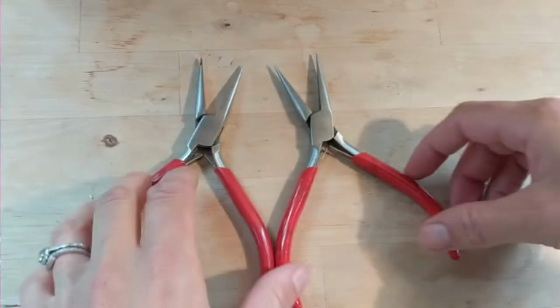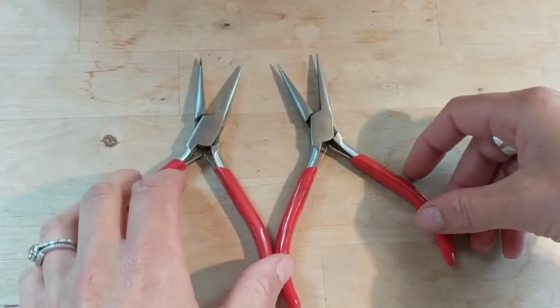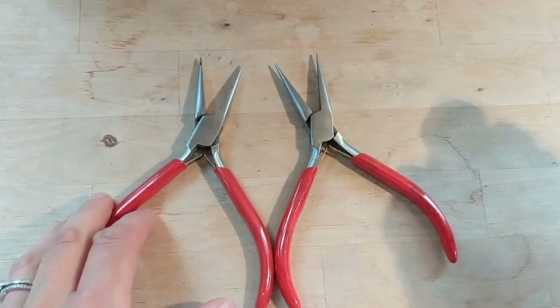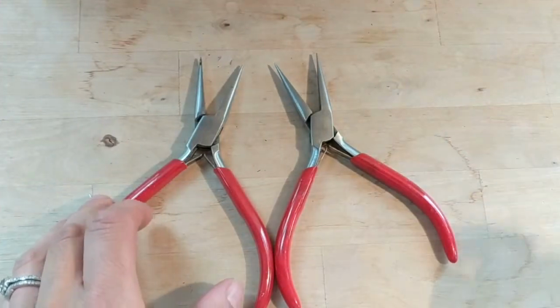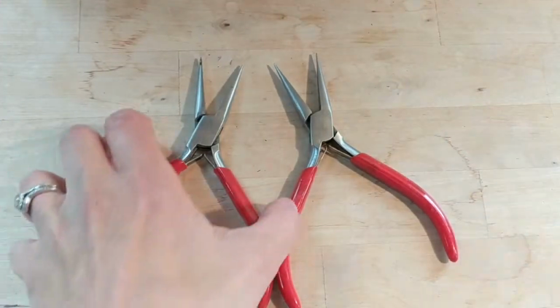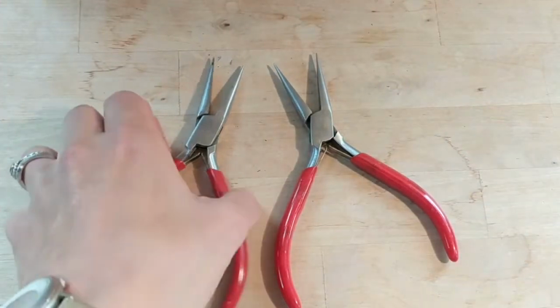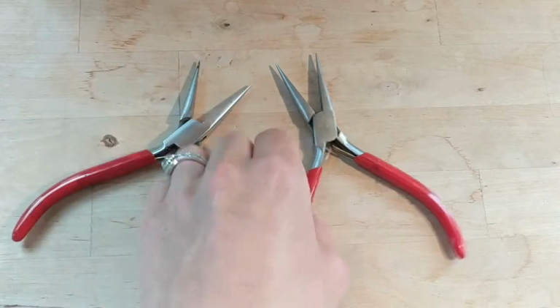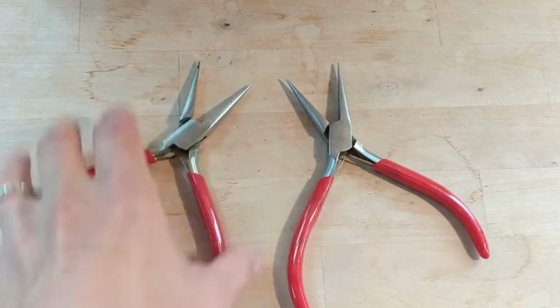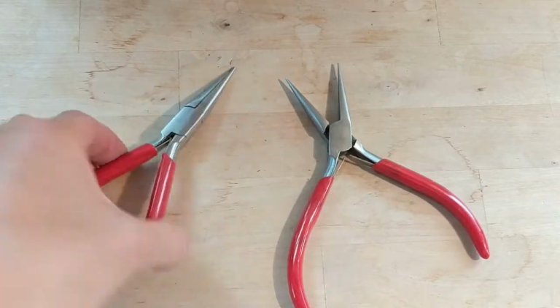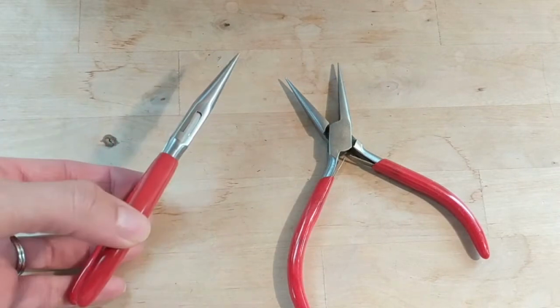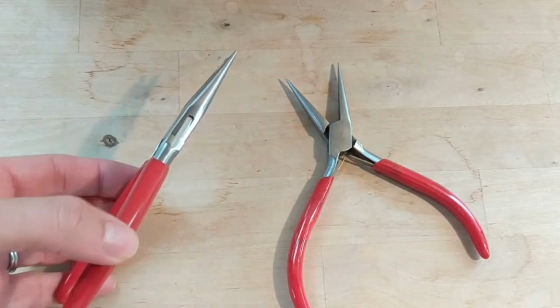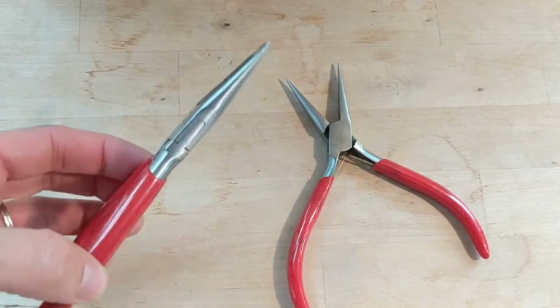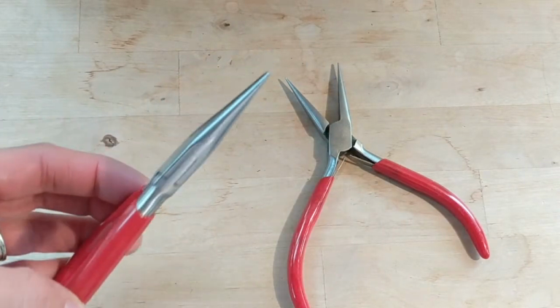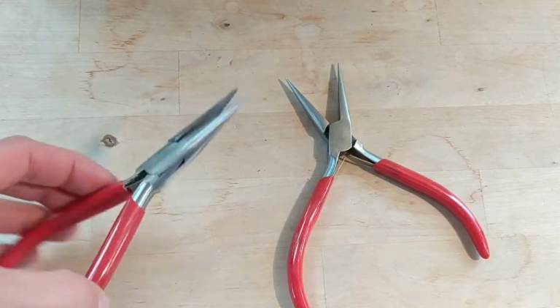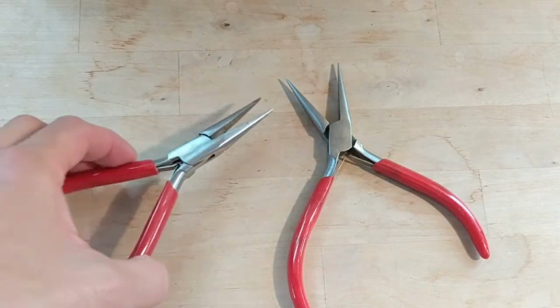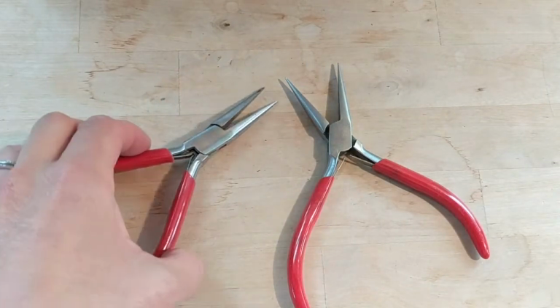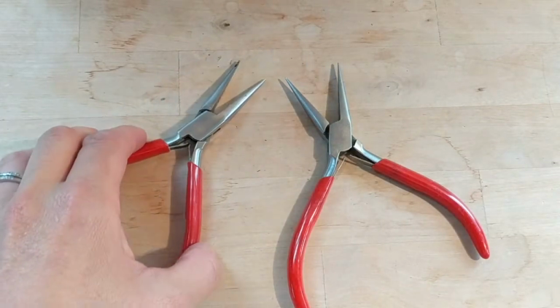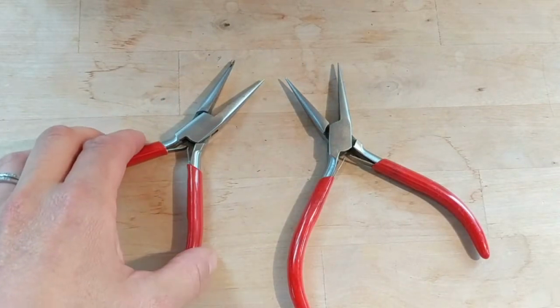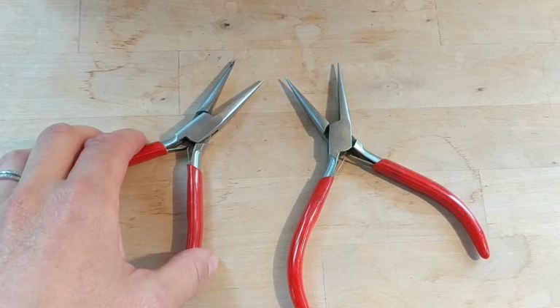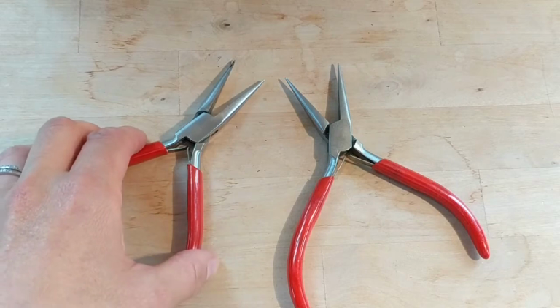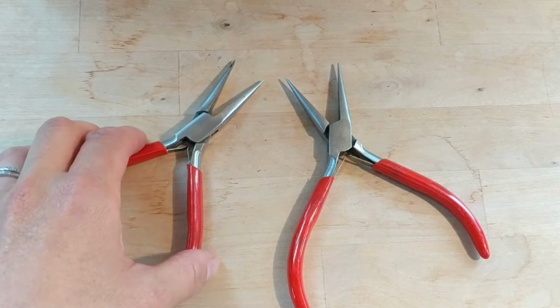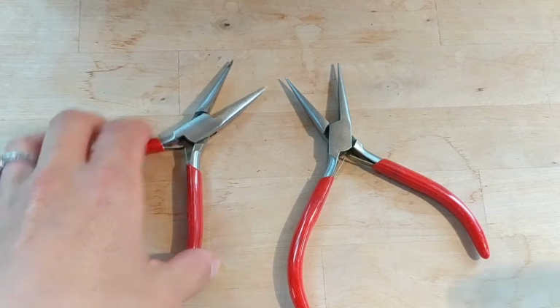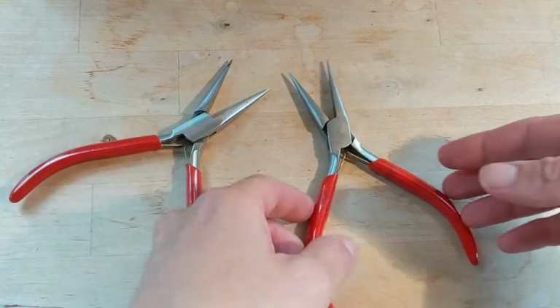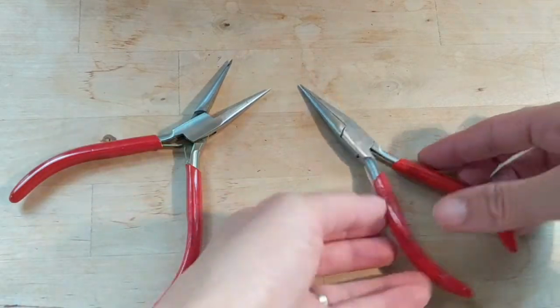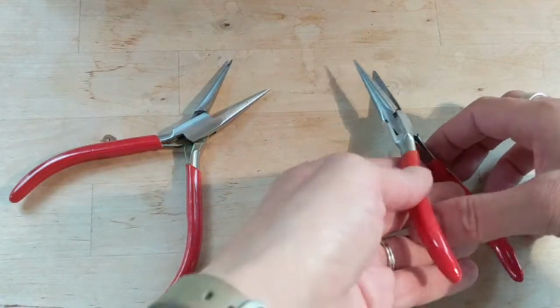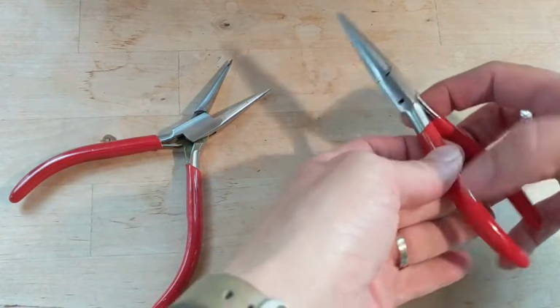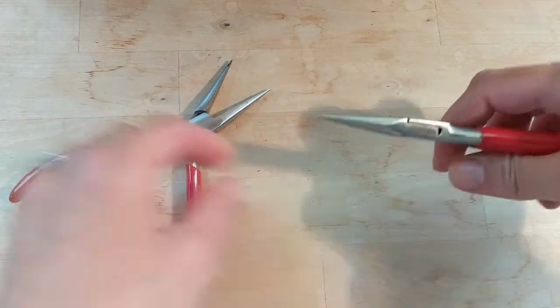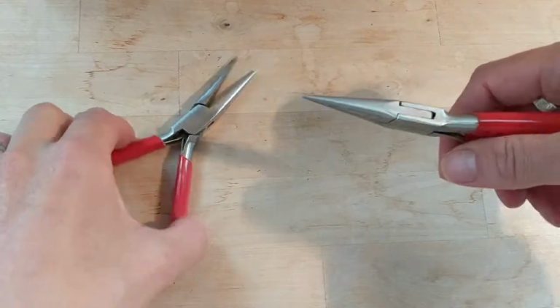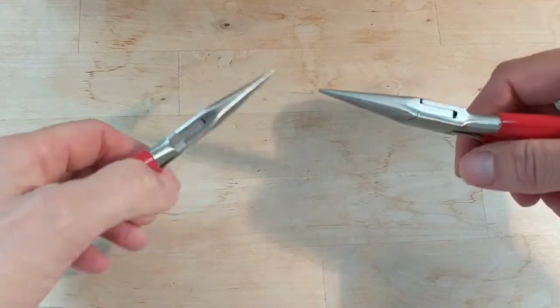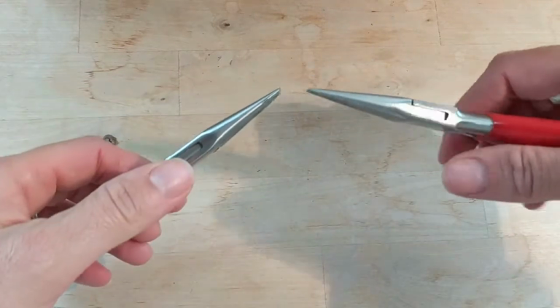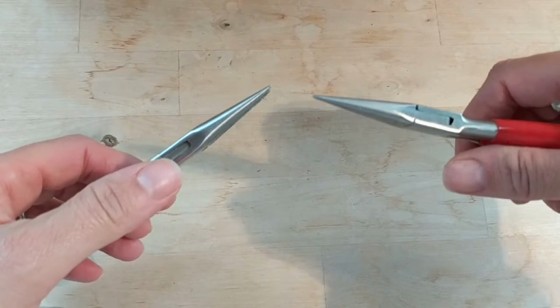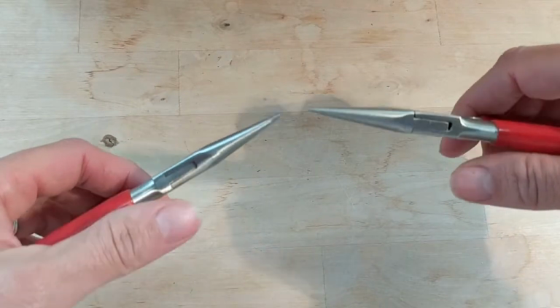These are needle nose pliers. I originally, when I started doing chain mail, I was using these and I don't recommend that at all for making chain mail. It was really hard on my hands, and they nick the wire more easily.